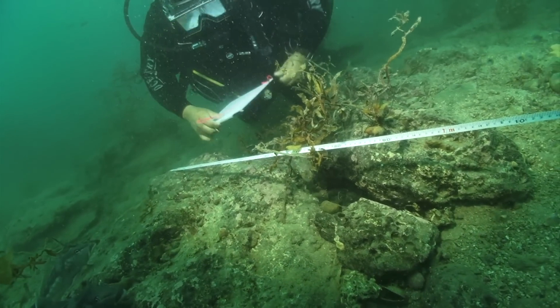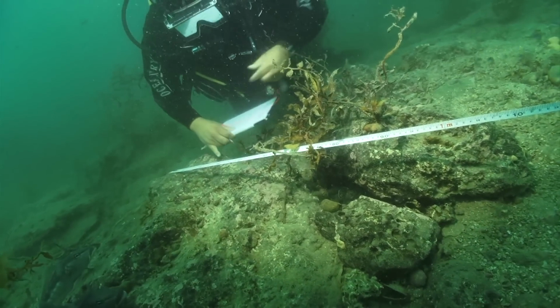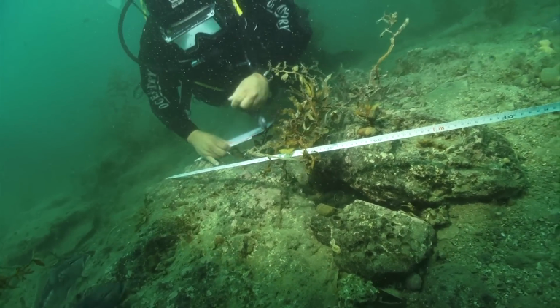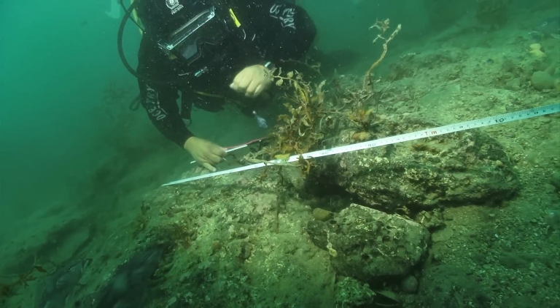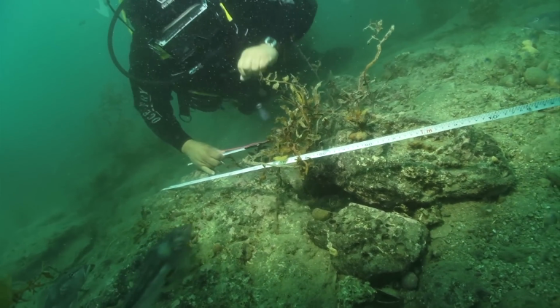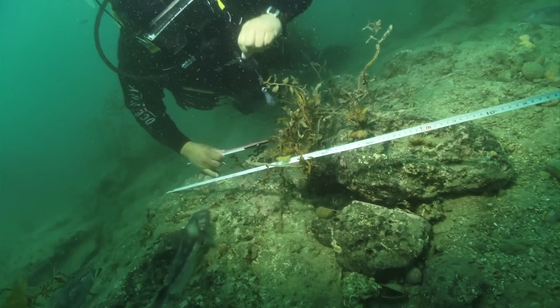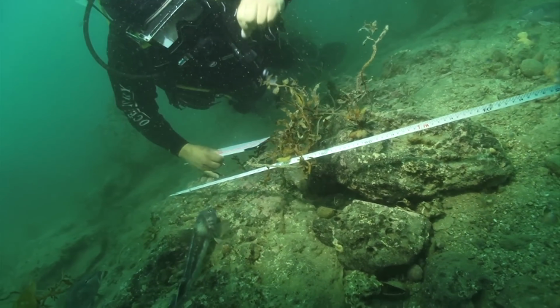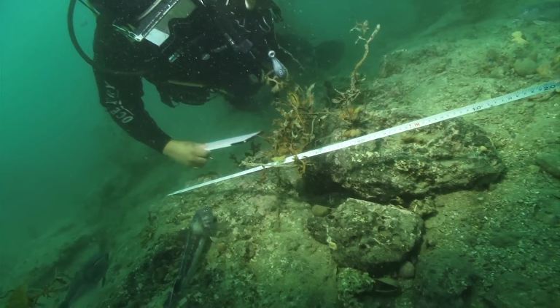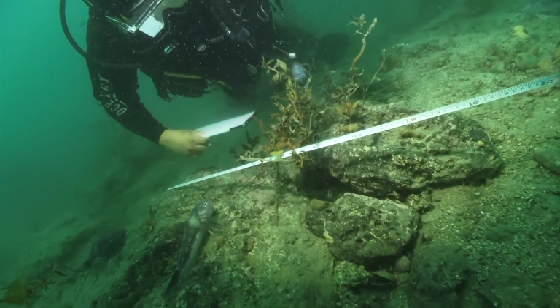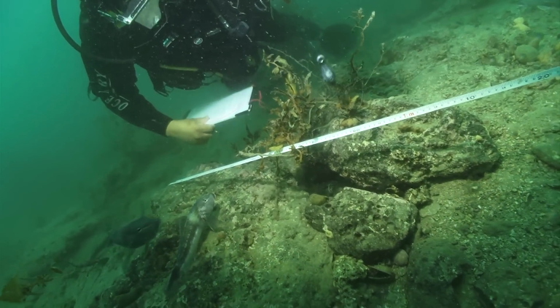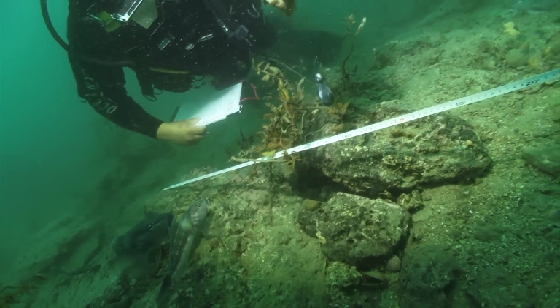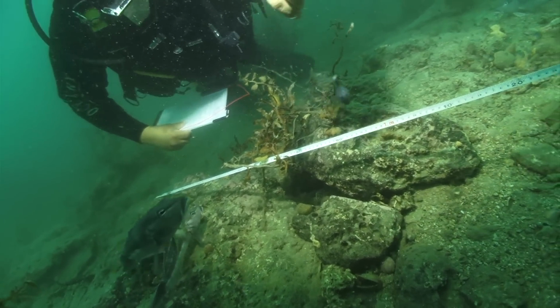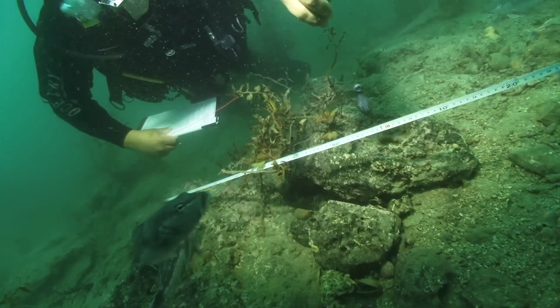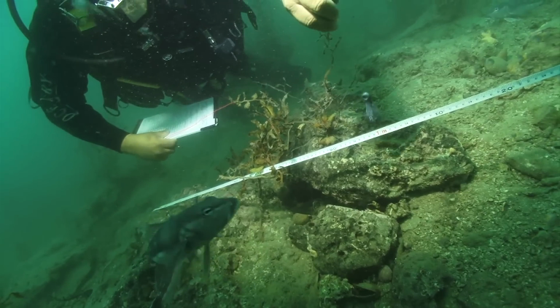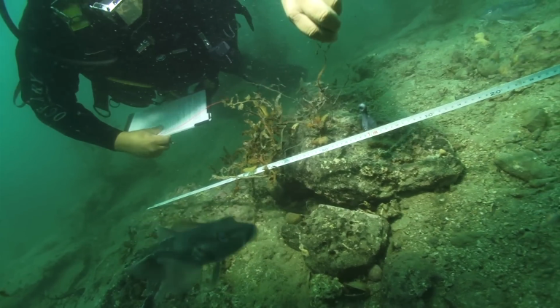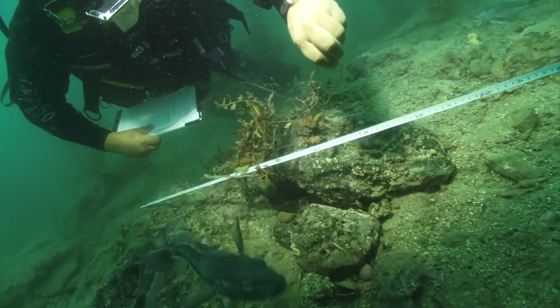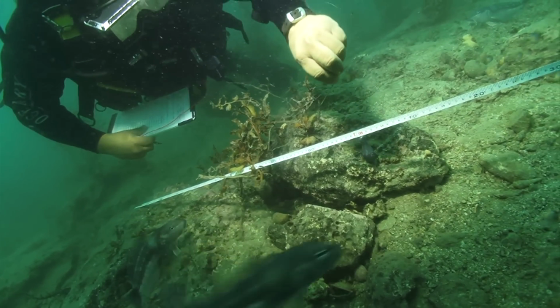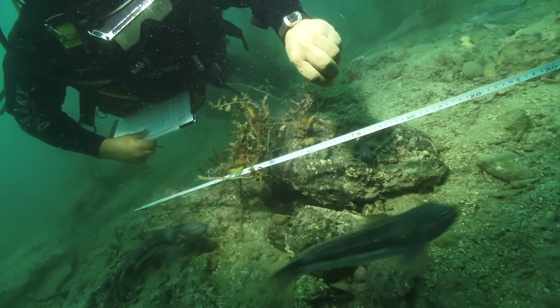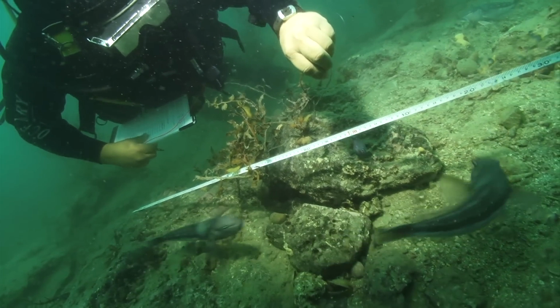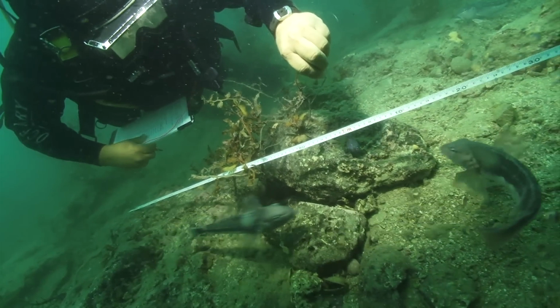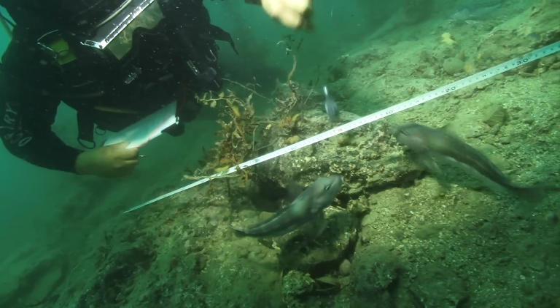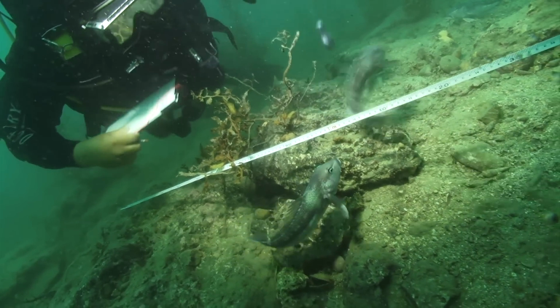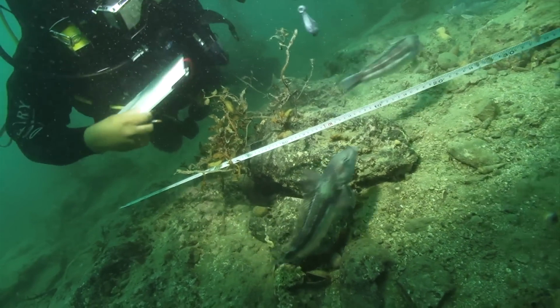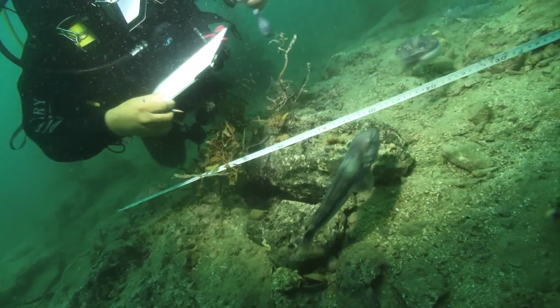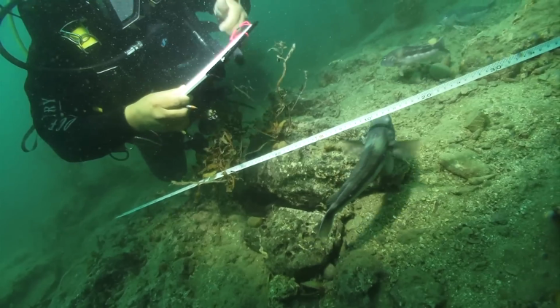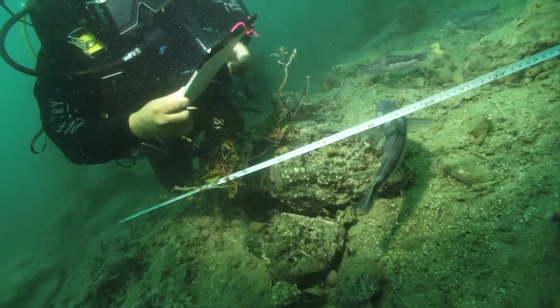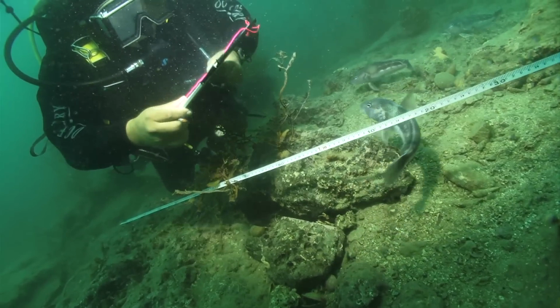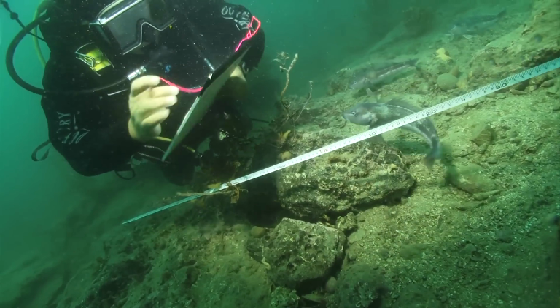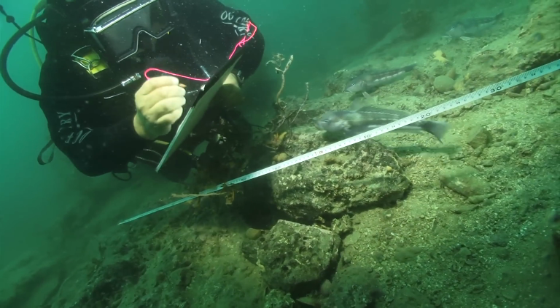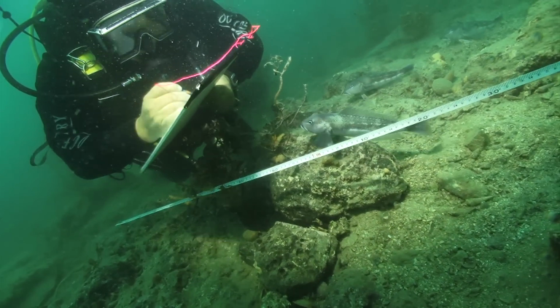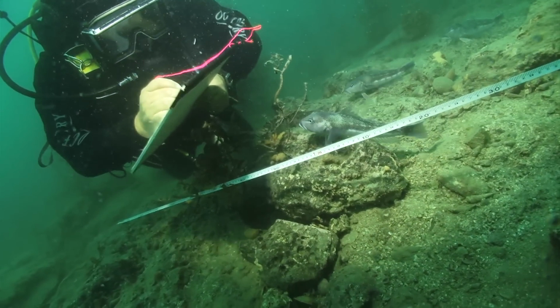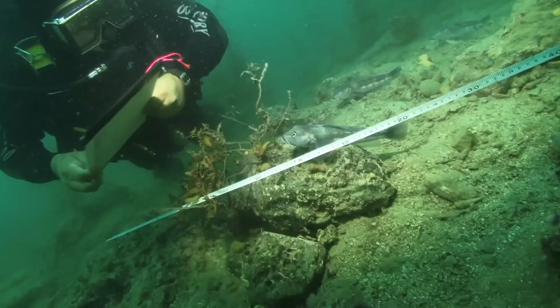After the fish survey and invertebrate survey, we do the substrate survey. For the substrate survey, we use a plumb line, which we drop at half-meter intervals from the transect tape.